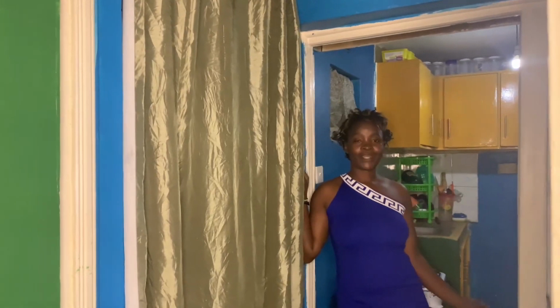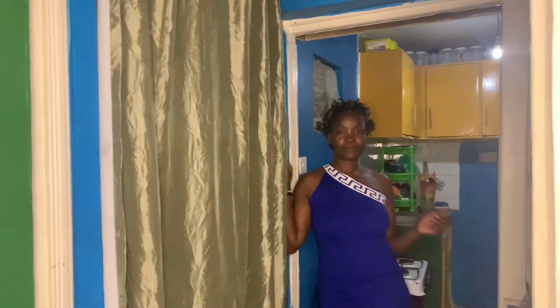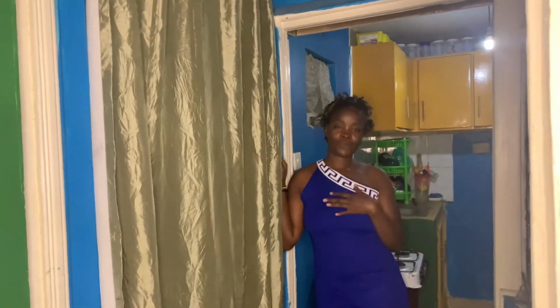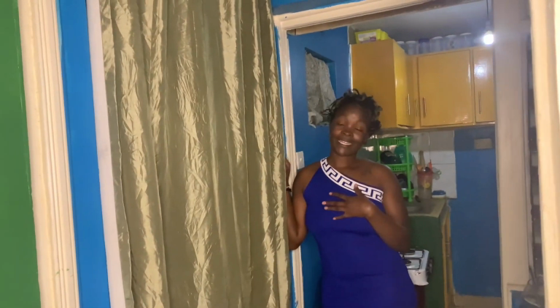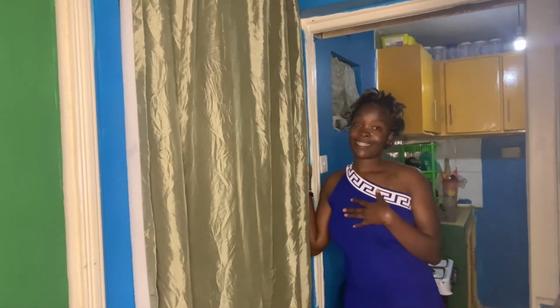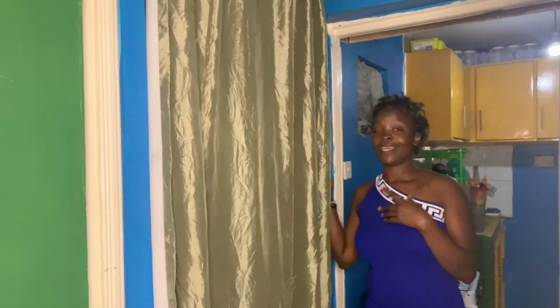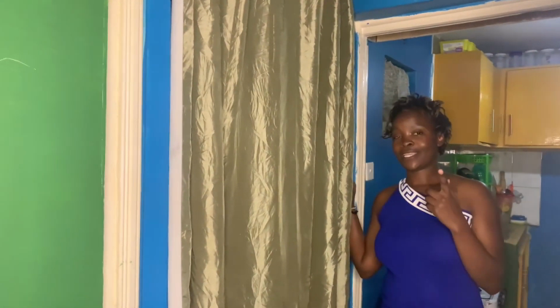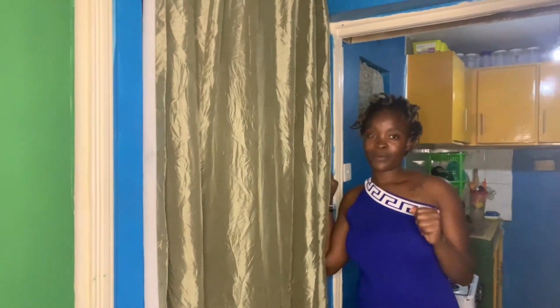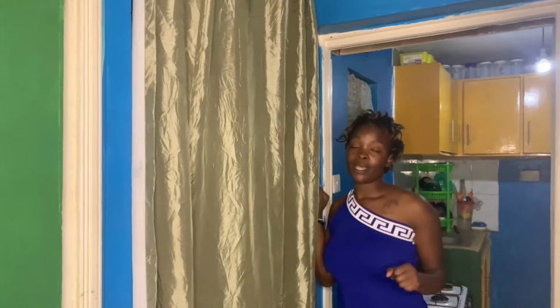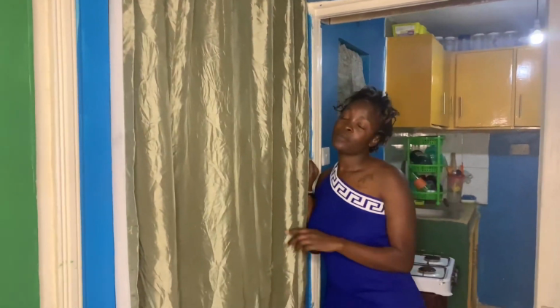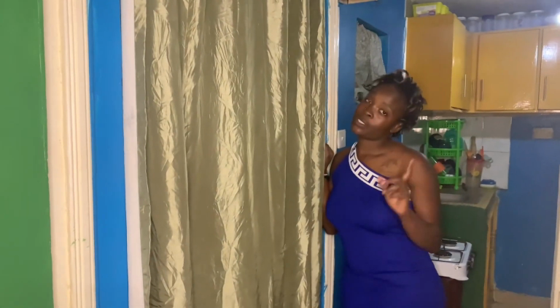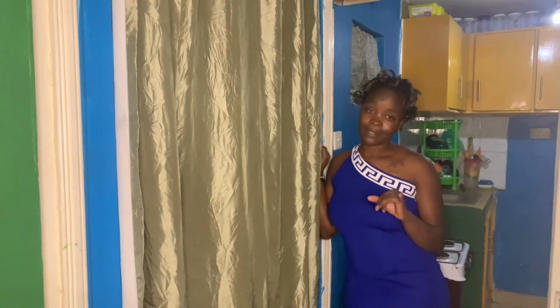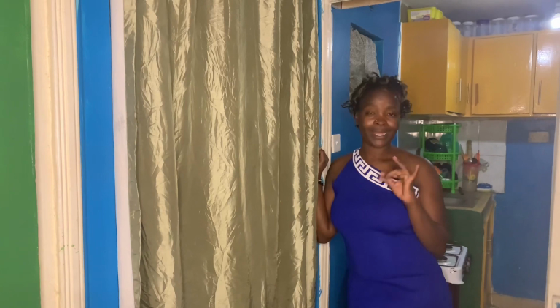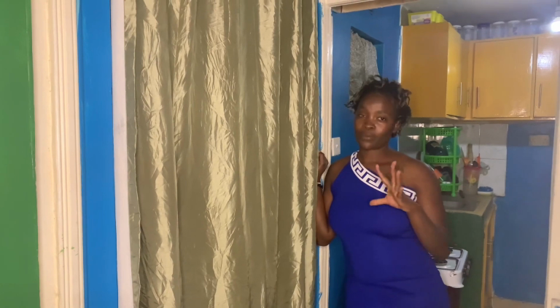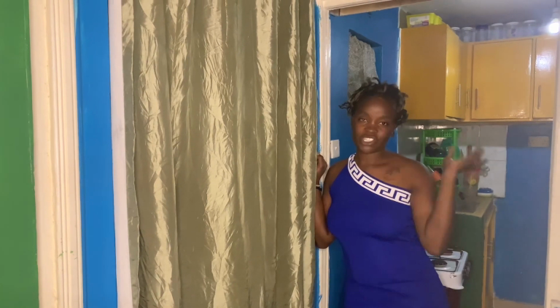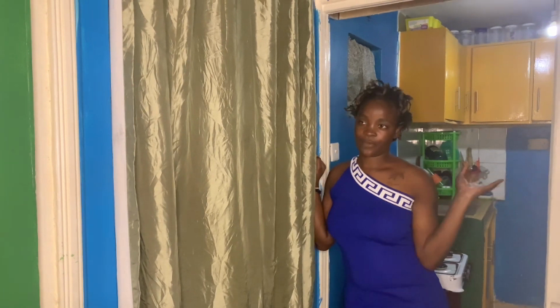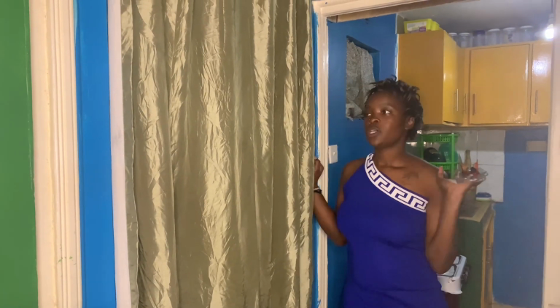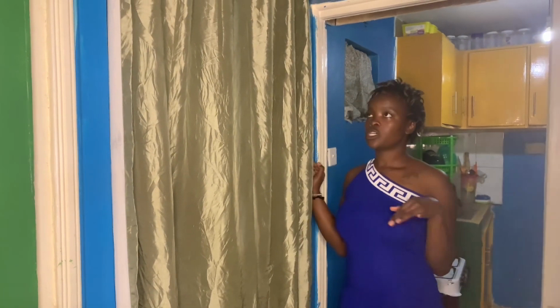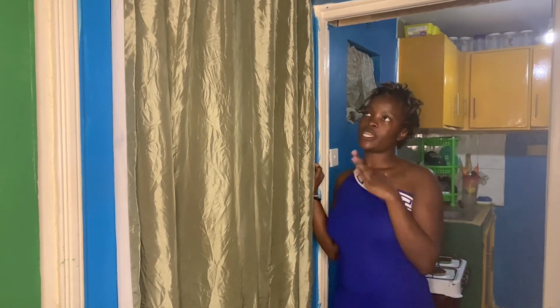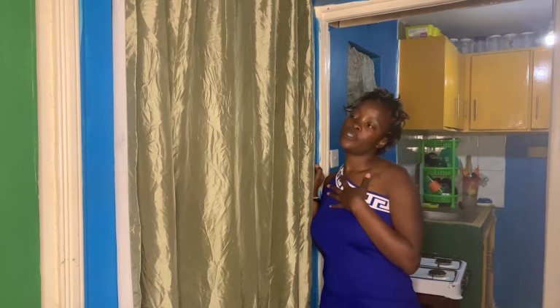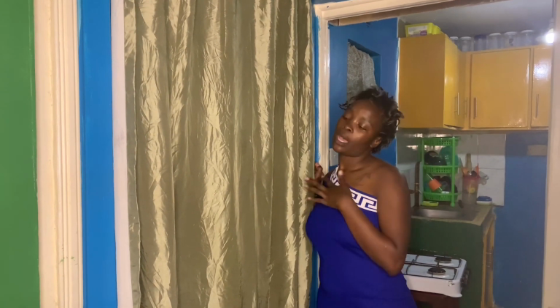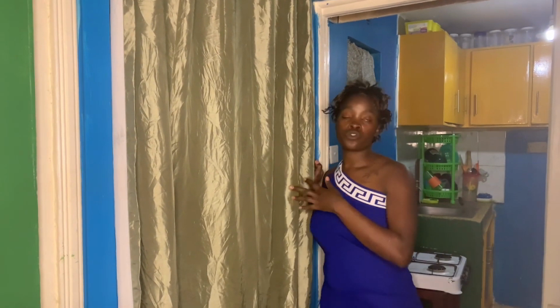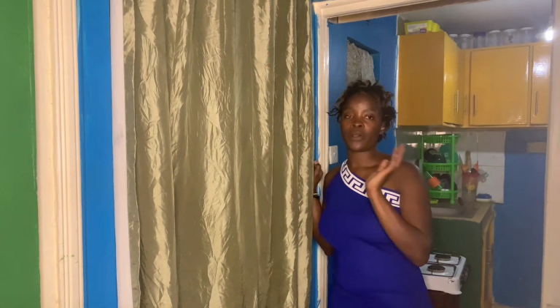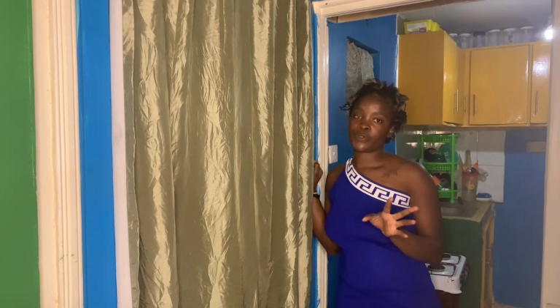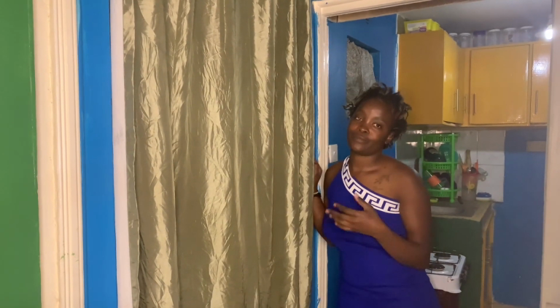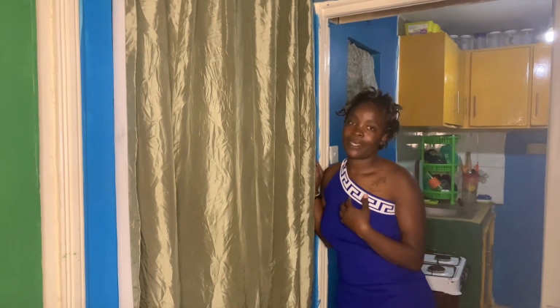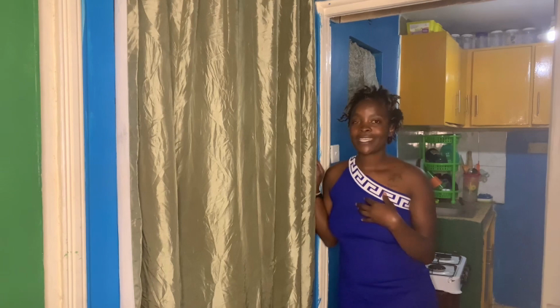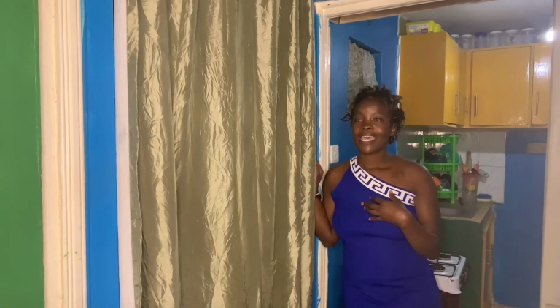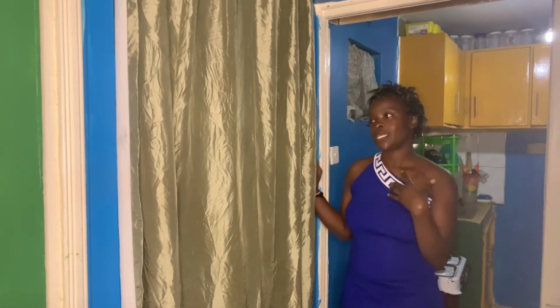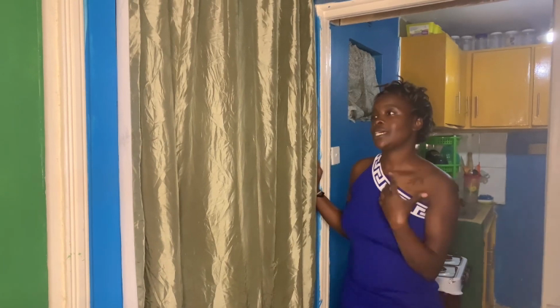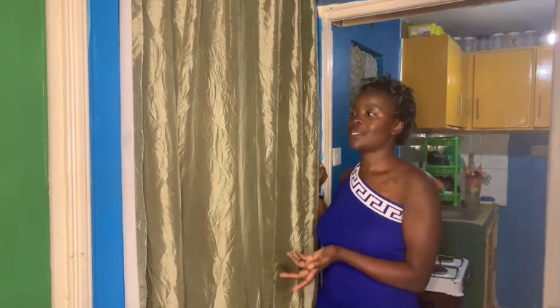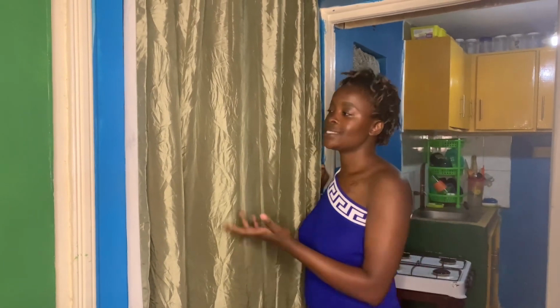Welcome to my YouTube channel Kenyan Empress. Please make sure you subscribe, like, comment and share. Today's video I'm going to do a house tour of my house.